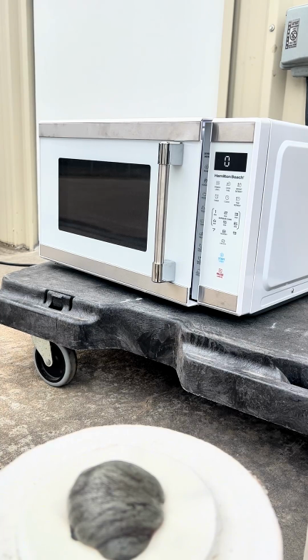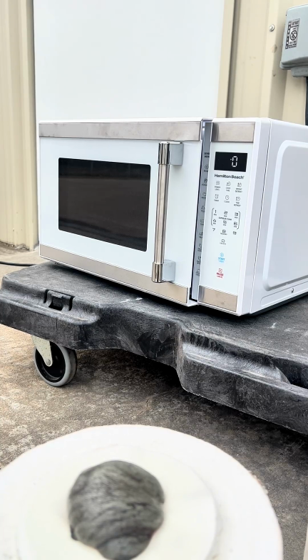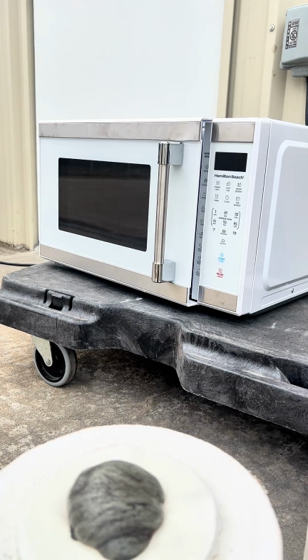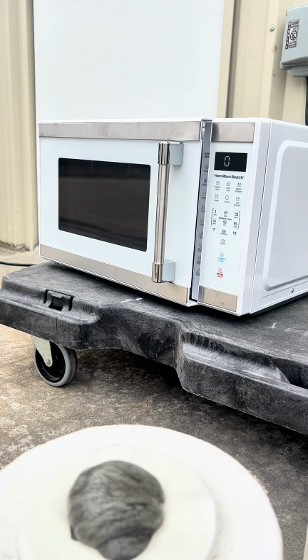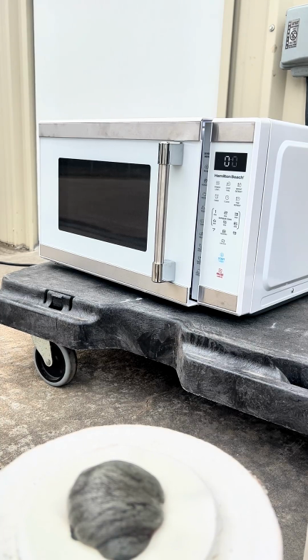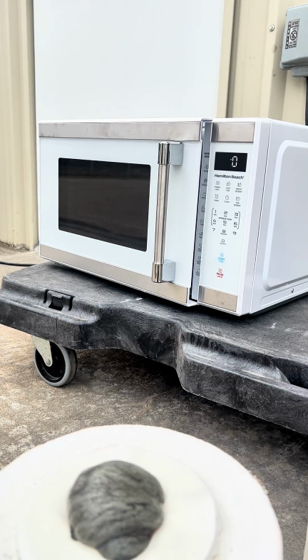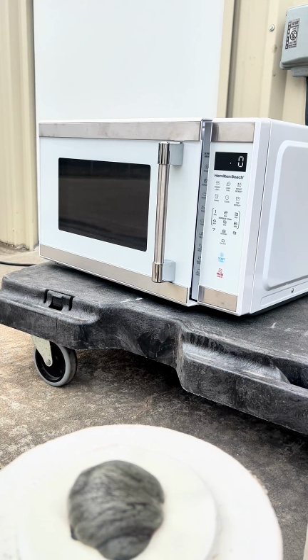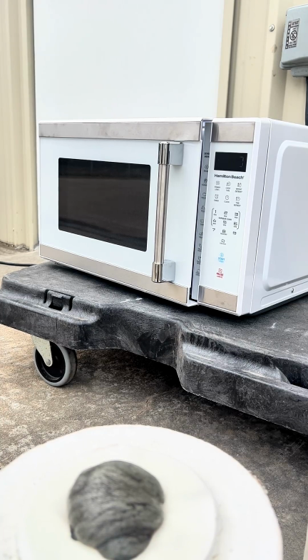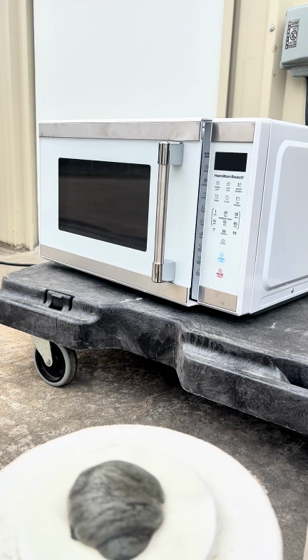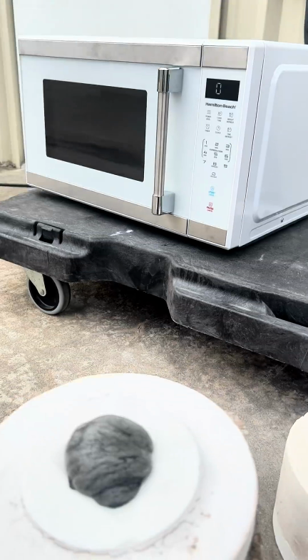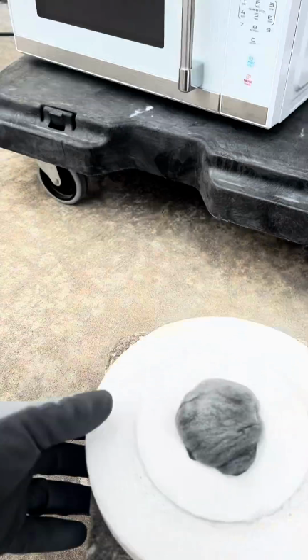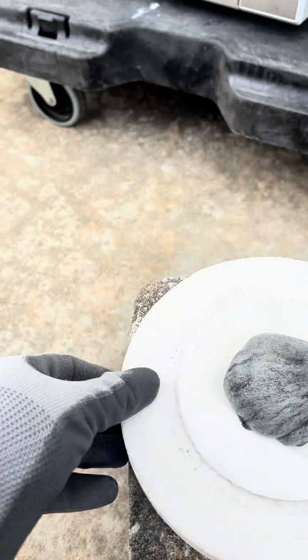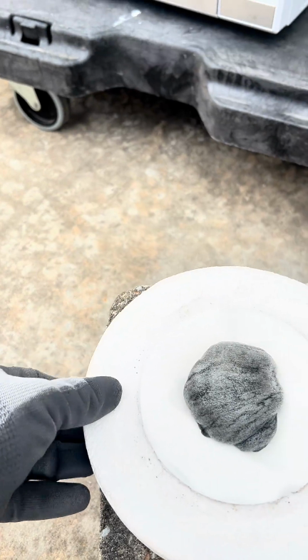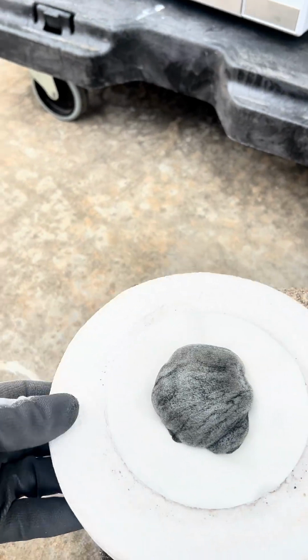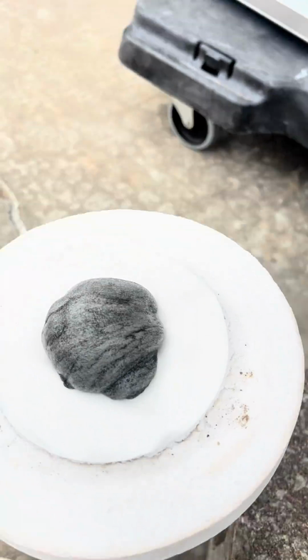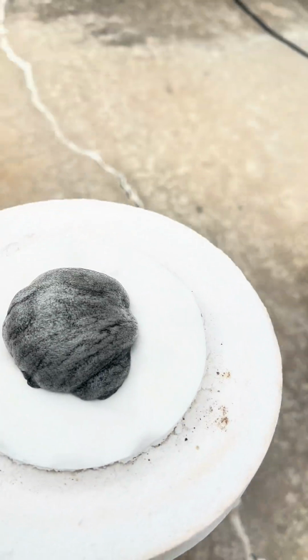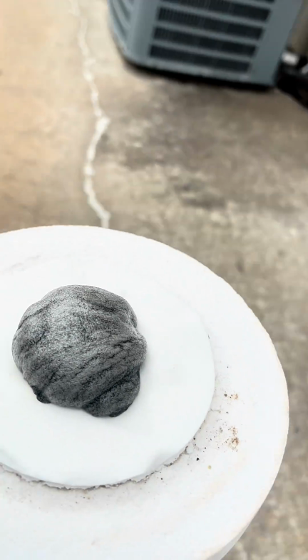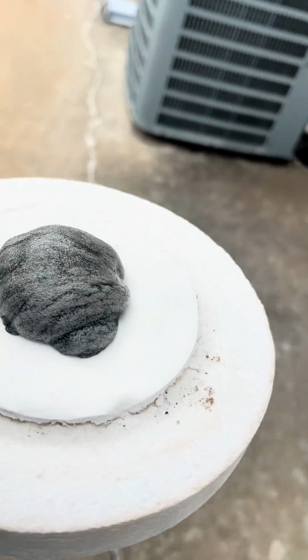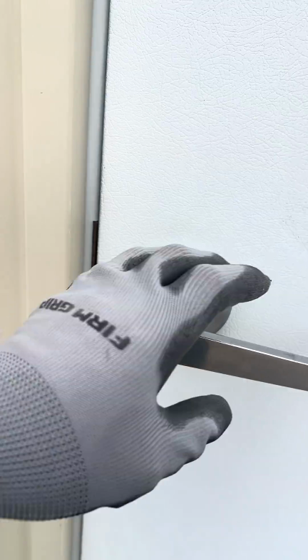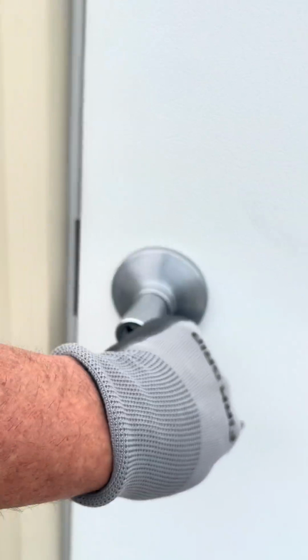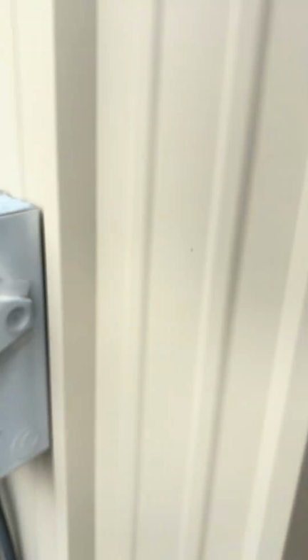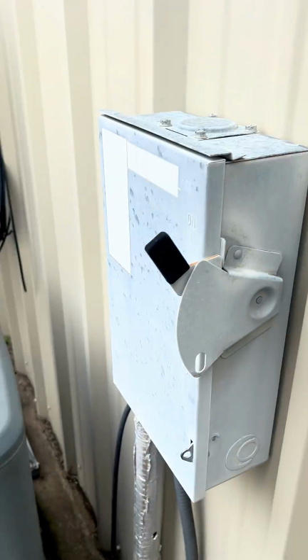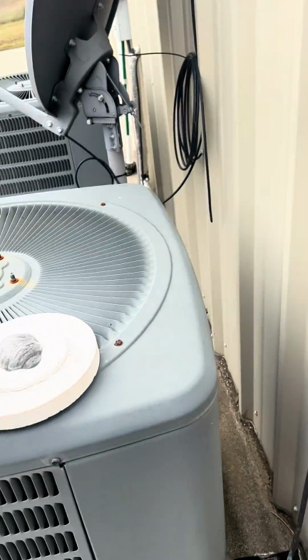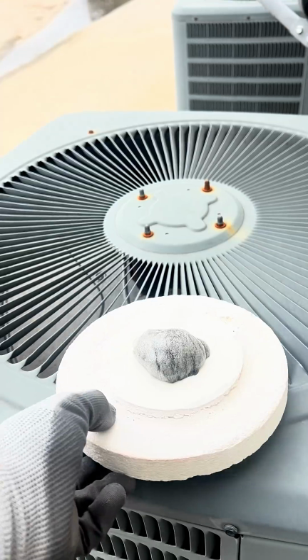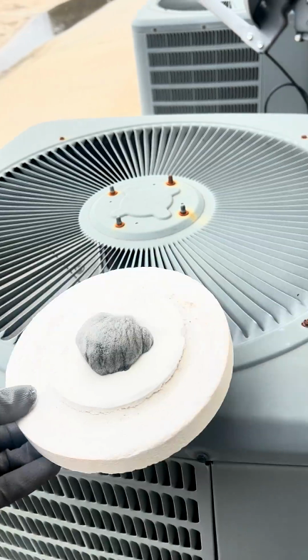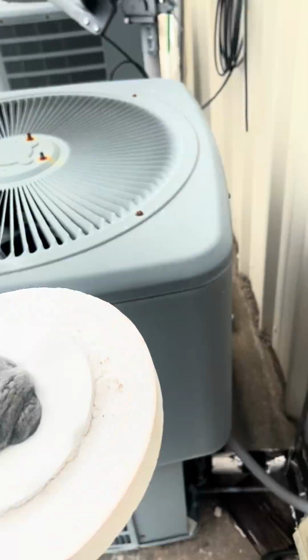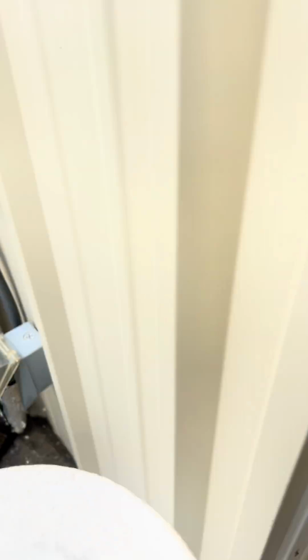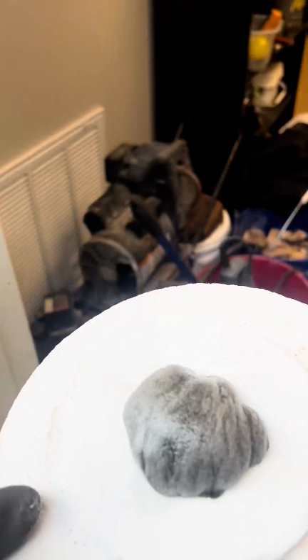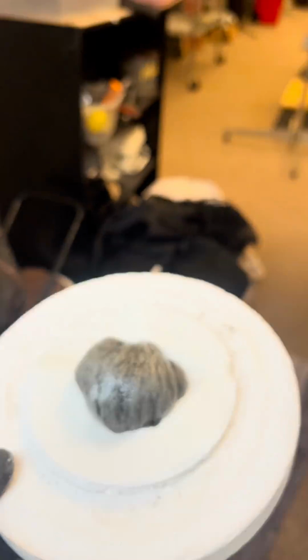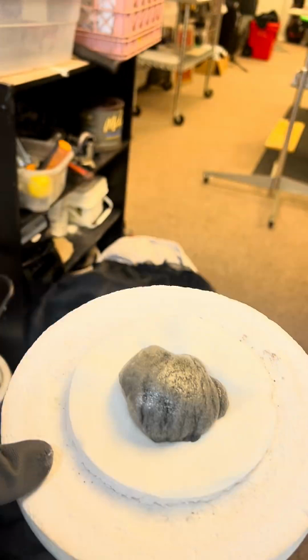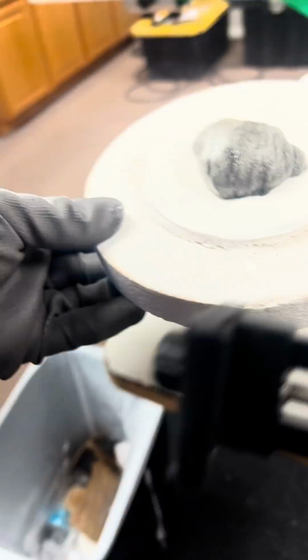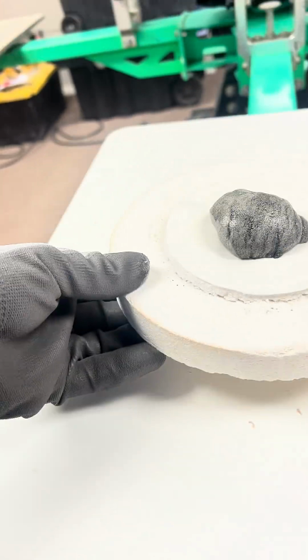I left it outside for about 30 minutes. So now I'm going to pick it up and take it indoors so I can get a better look at it. I've done this a couple of different times and different ways, but it just seems like it turns out the same every time.